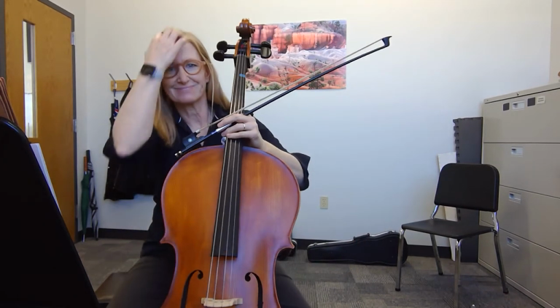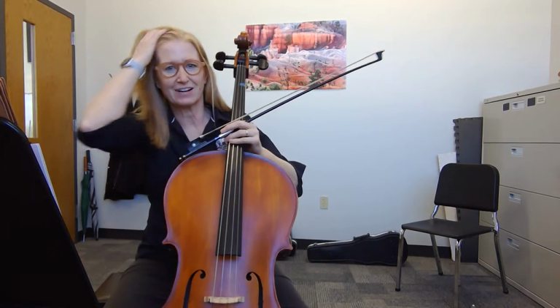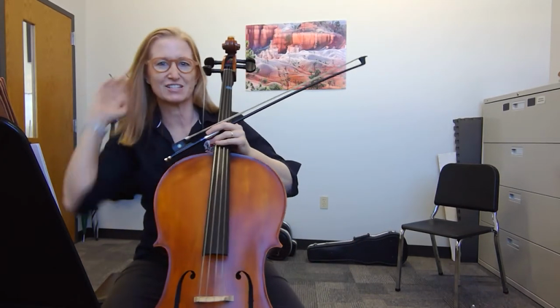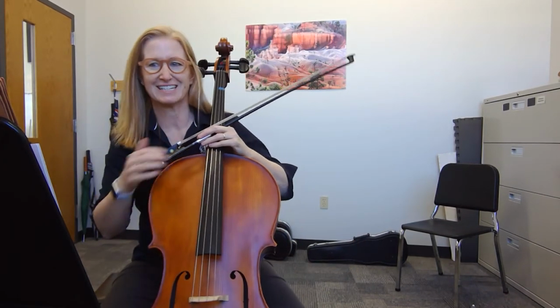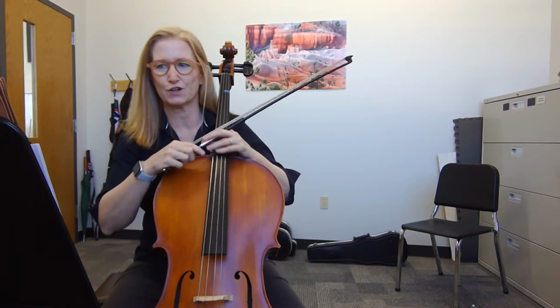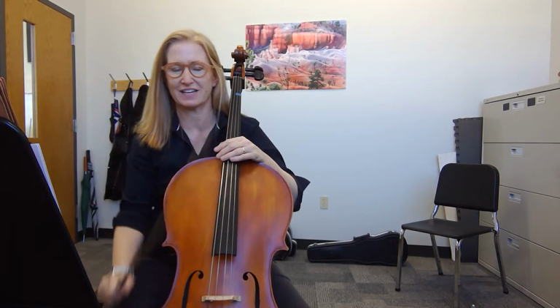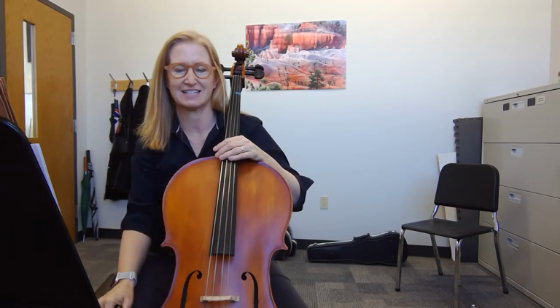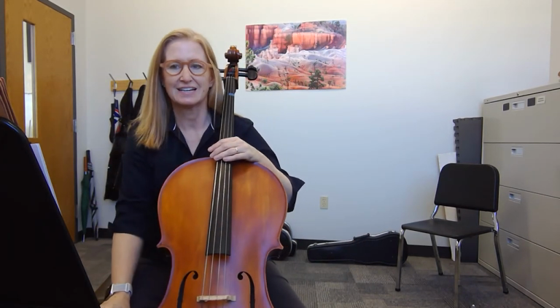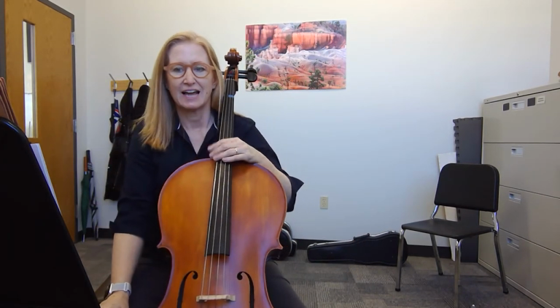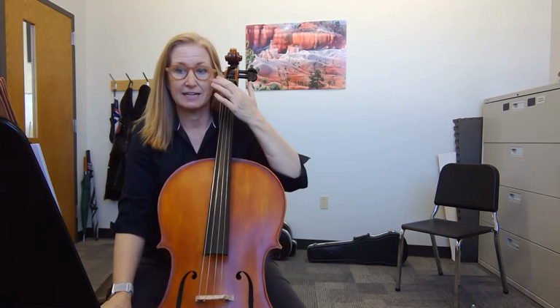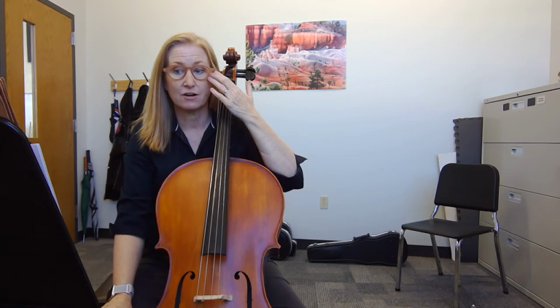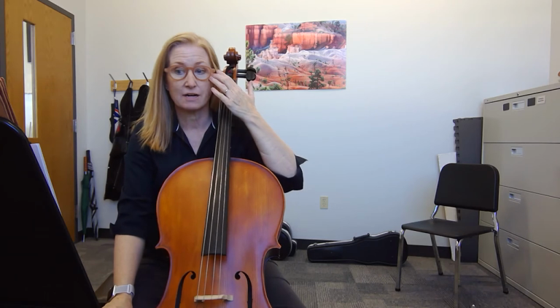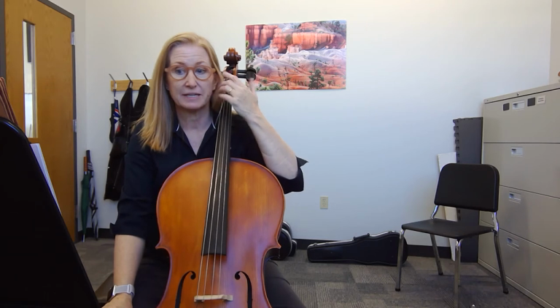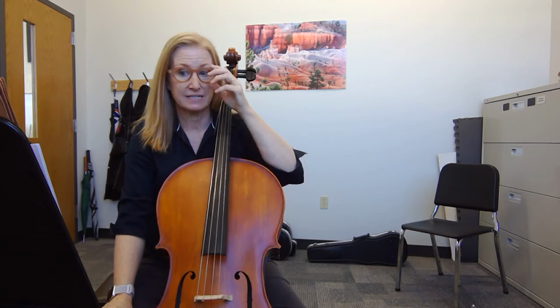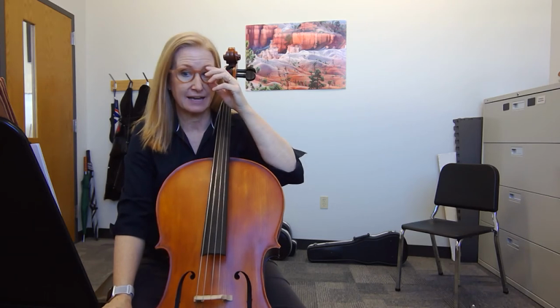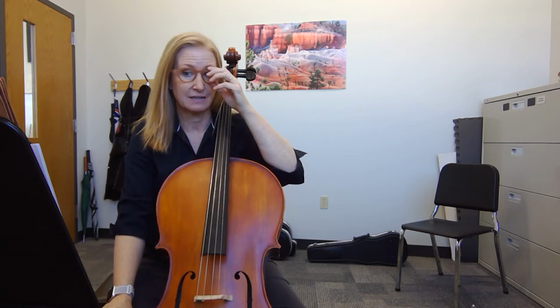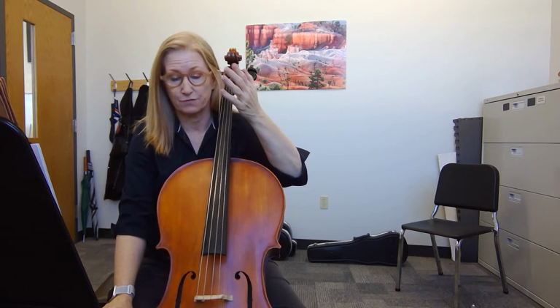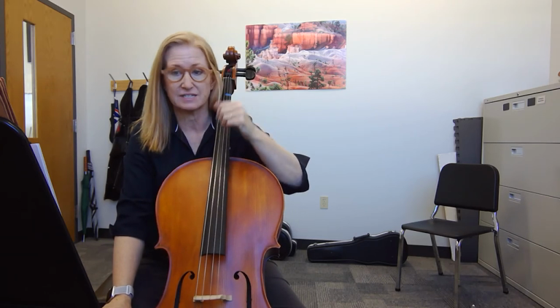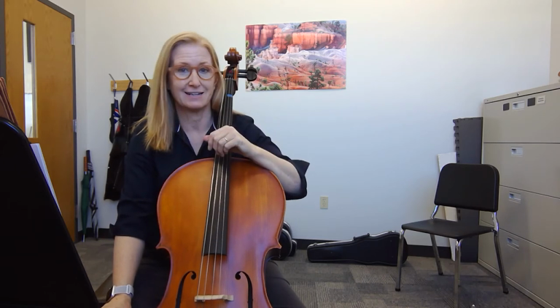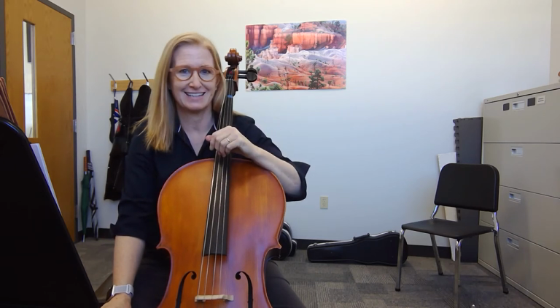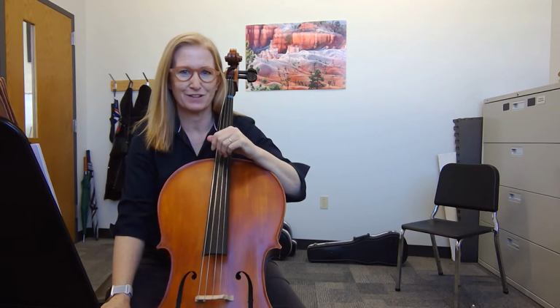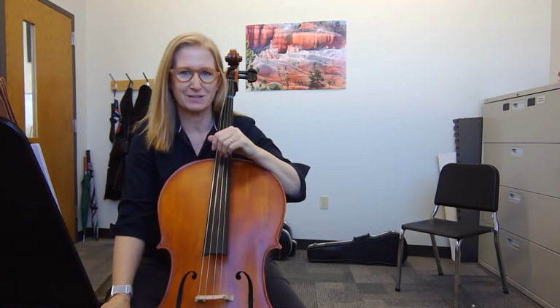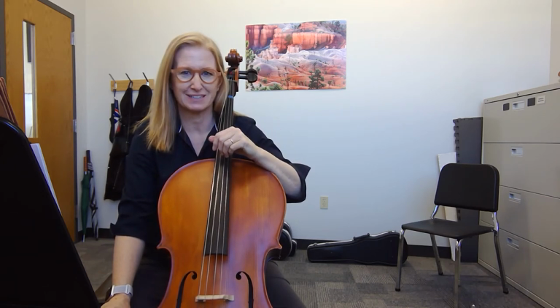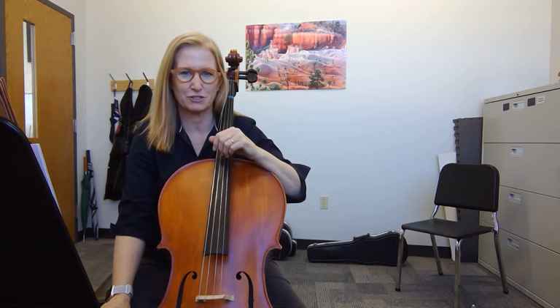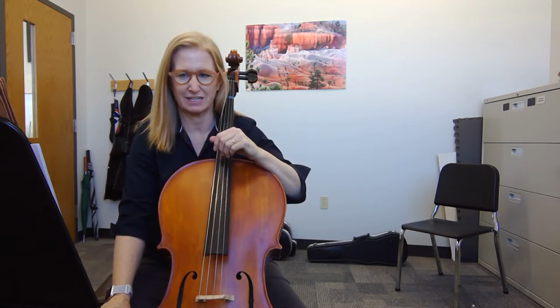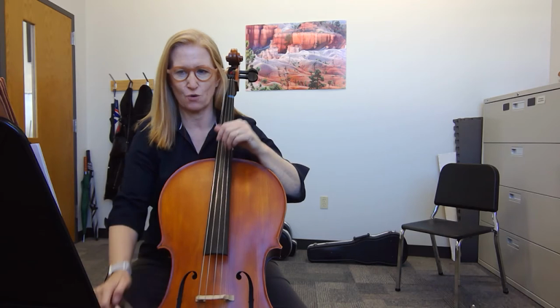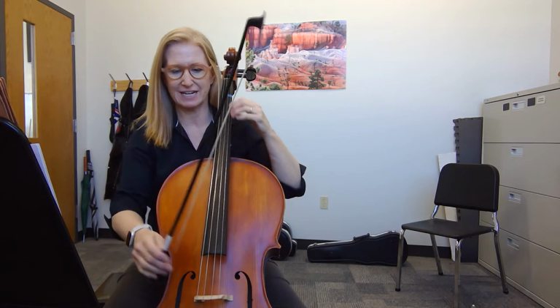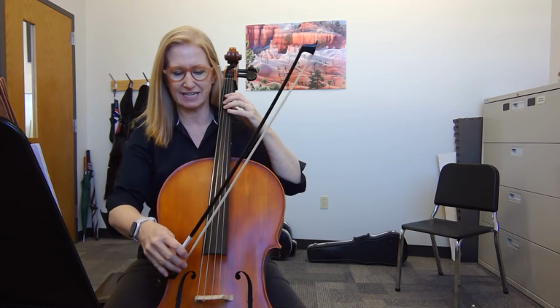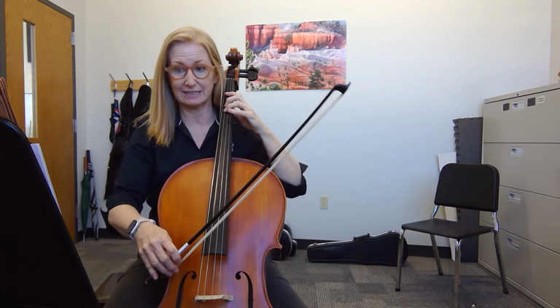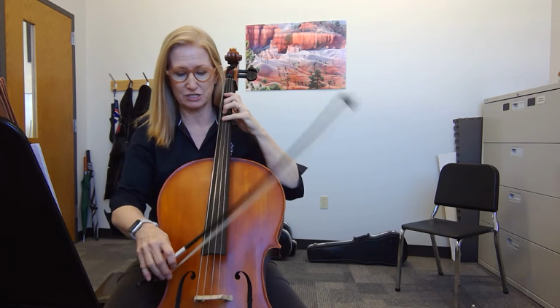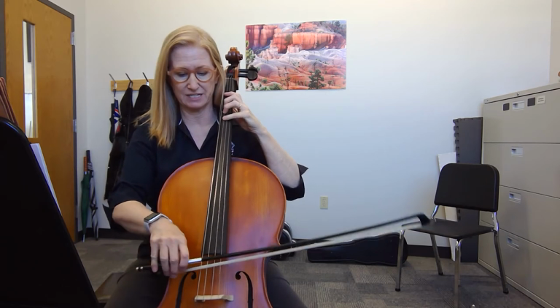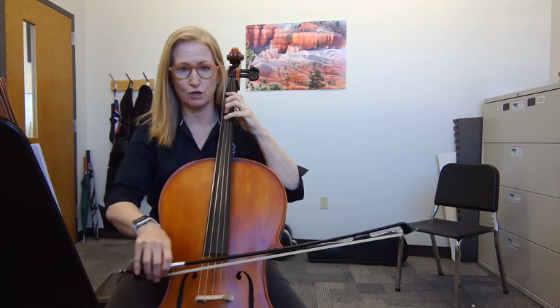All right, this is Chinese Folk Fantasy, and there are a couple of tricky places — for instance, at measure 19, where the rhythm is a little bit tricky. So at 19, let me just play it slowly.